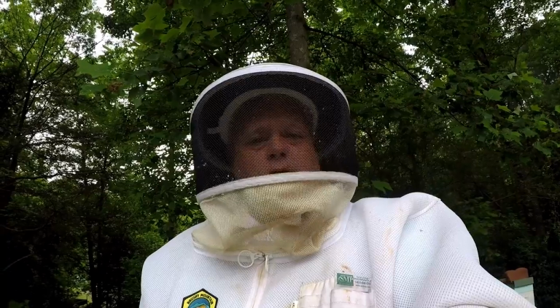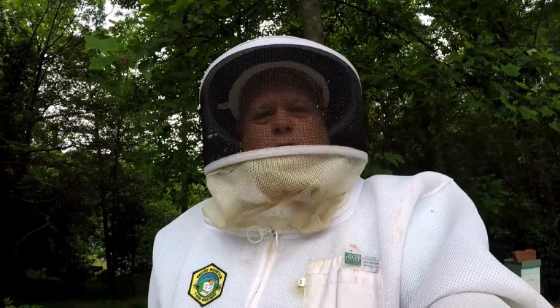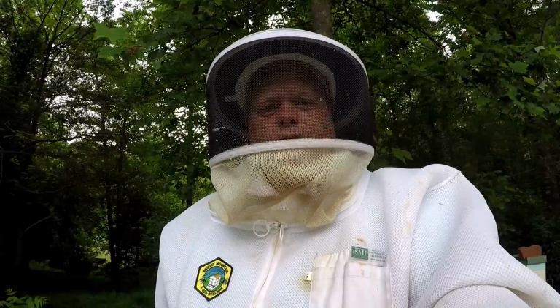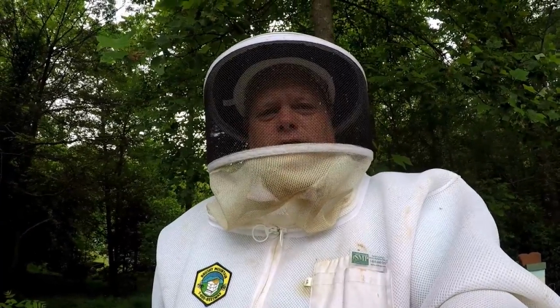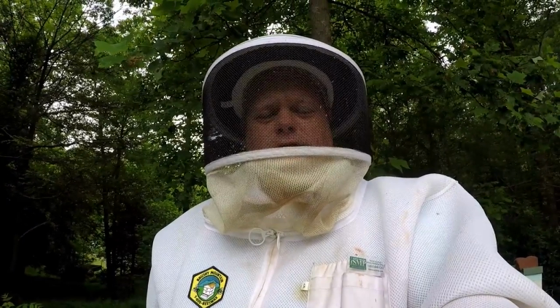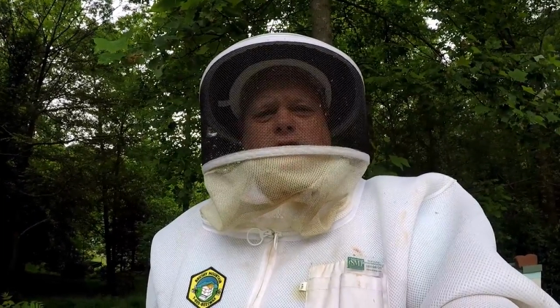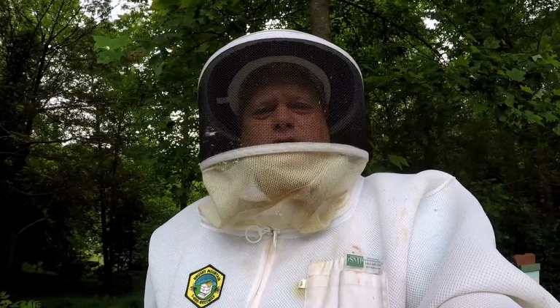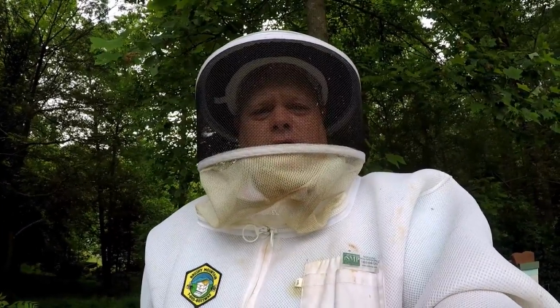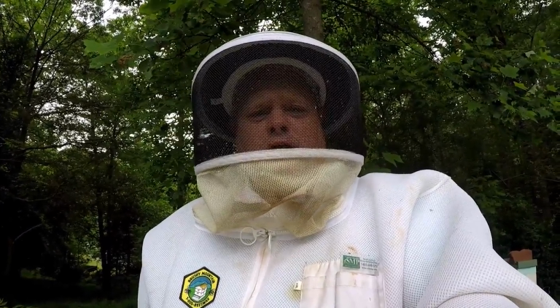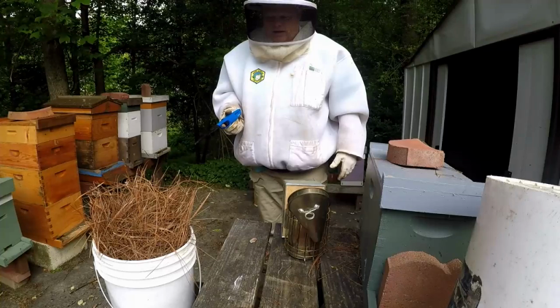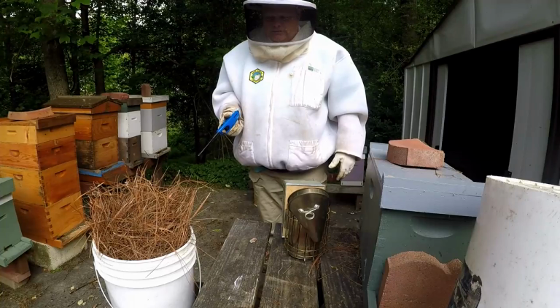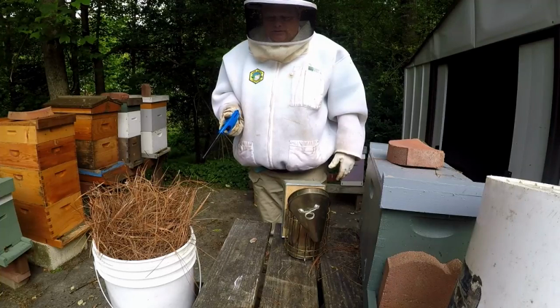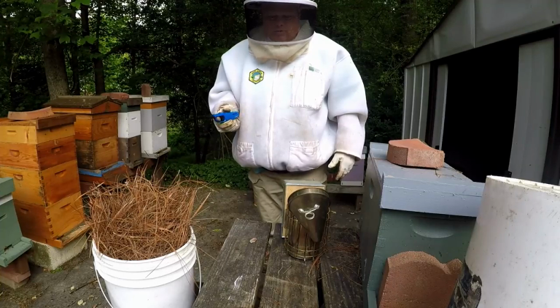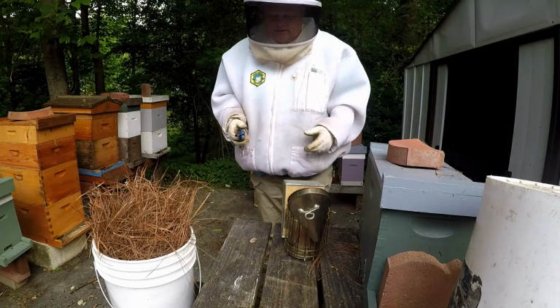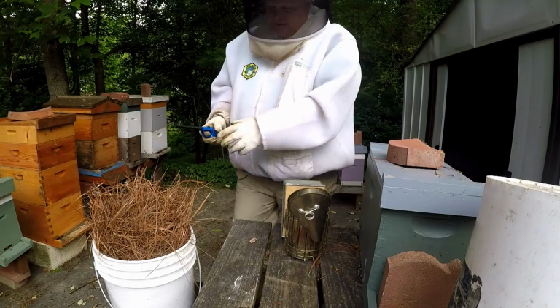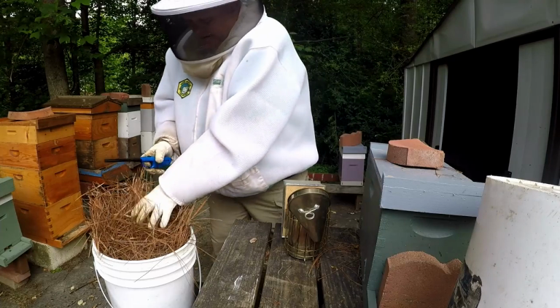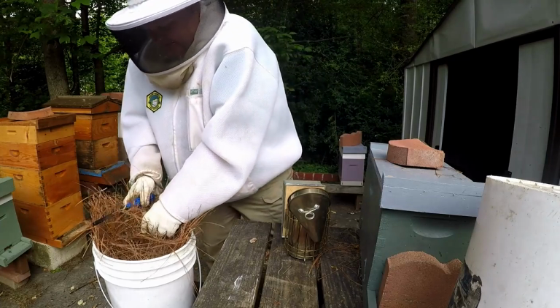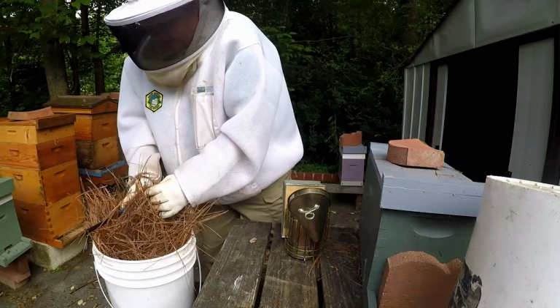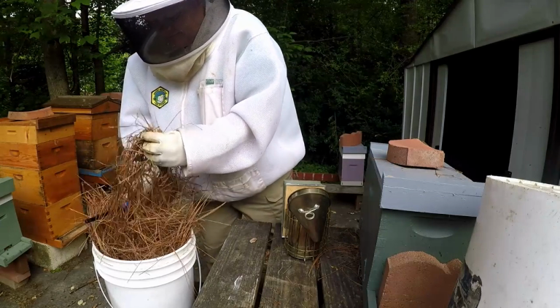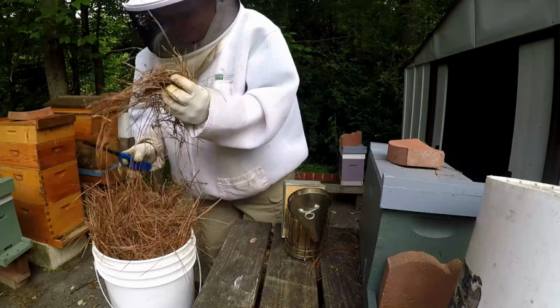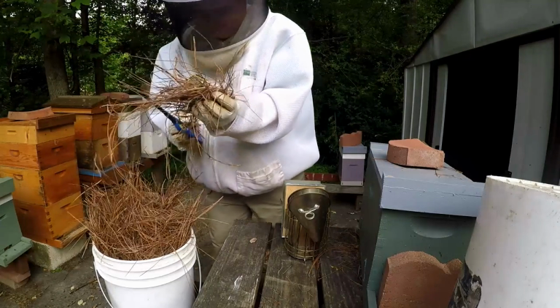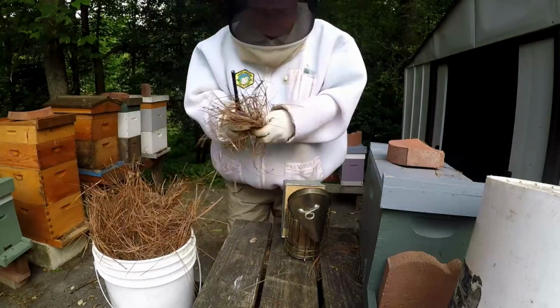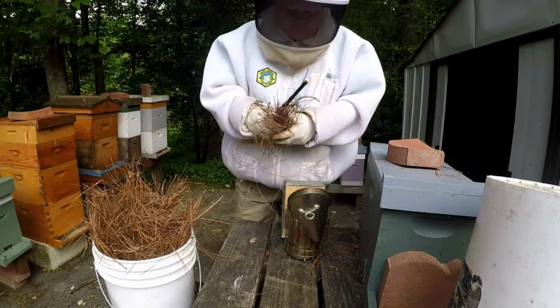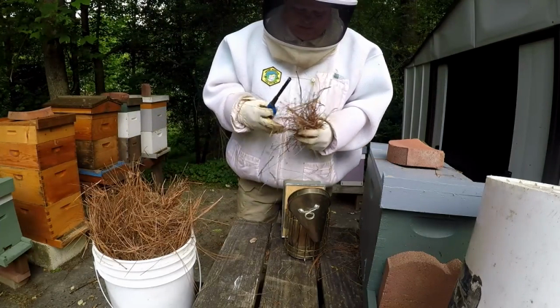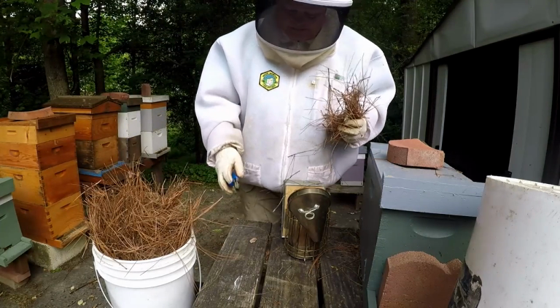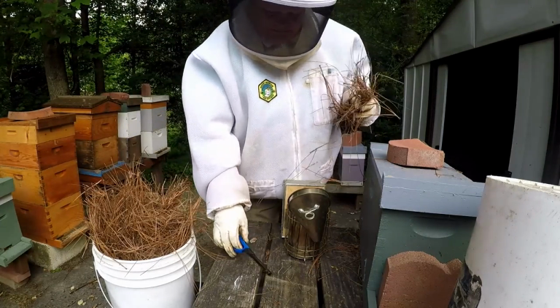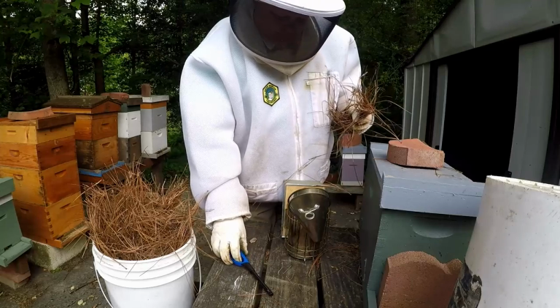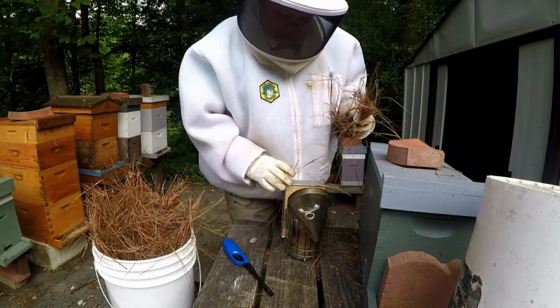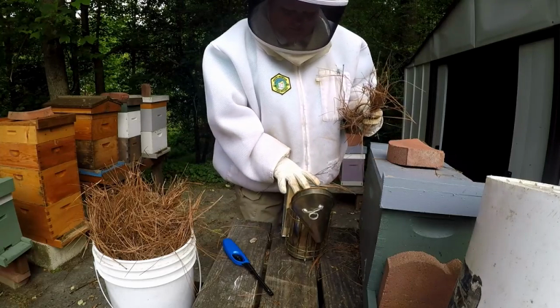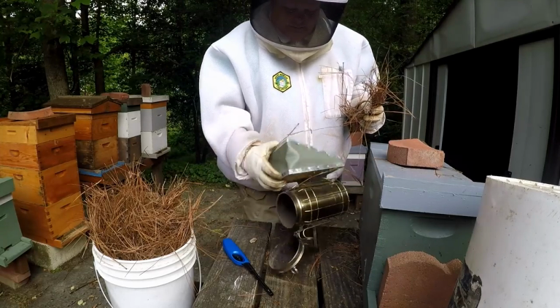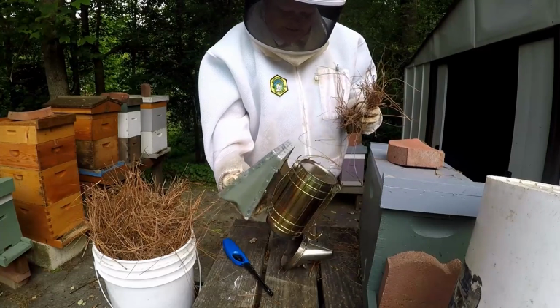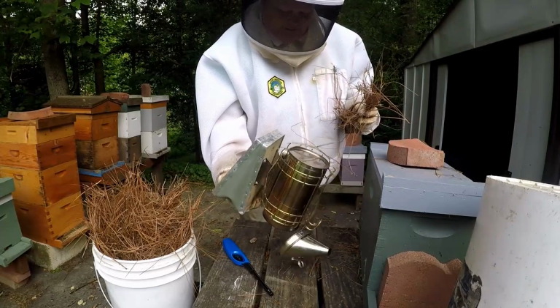Hello, my YouTube friends. This is Major from Major Honey. I'm going to show you some long pine needles and how to use them to get your smoker going.